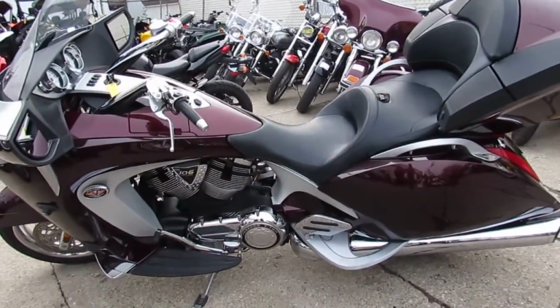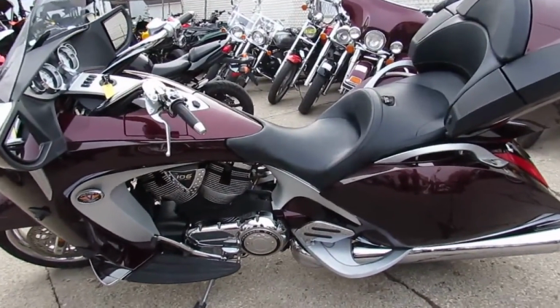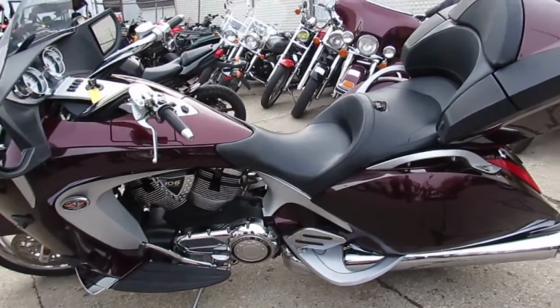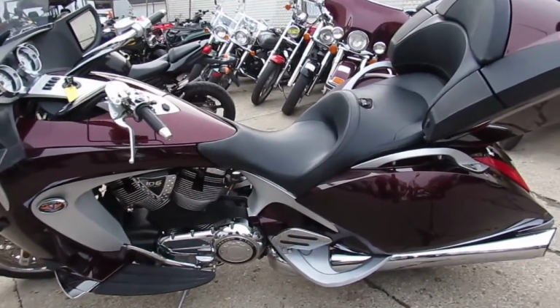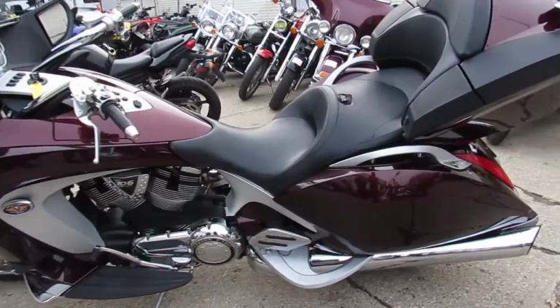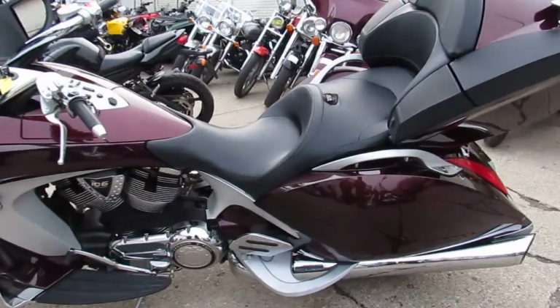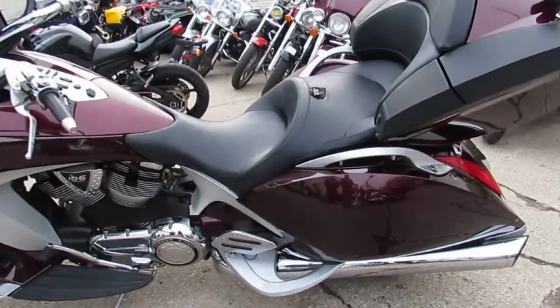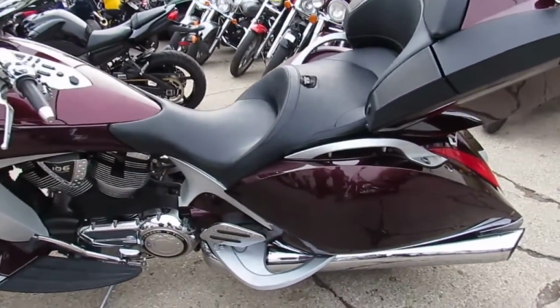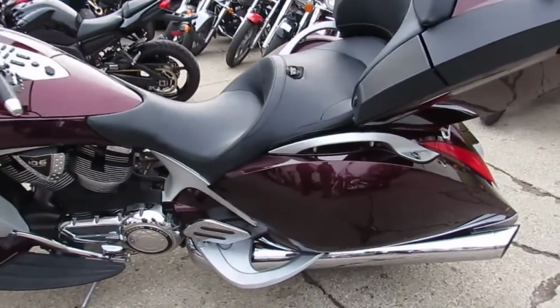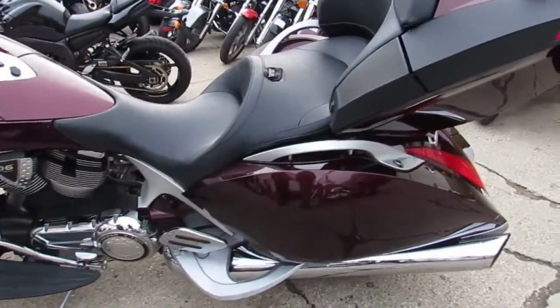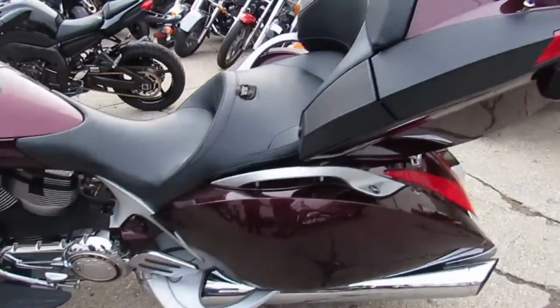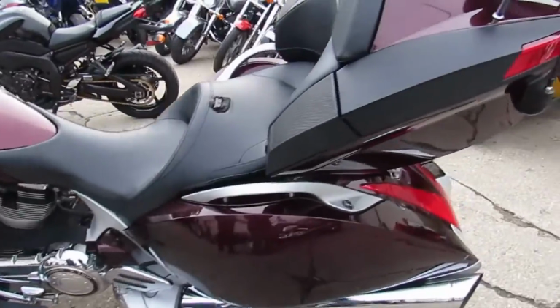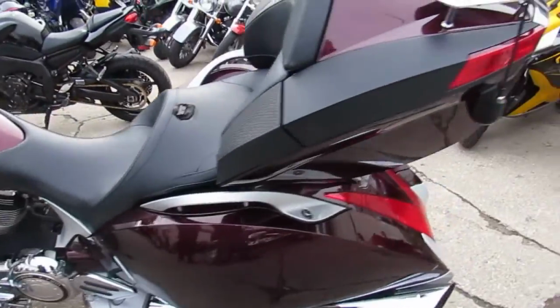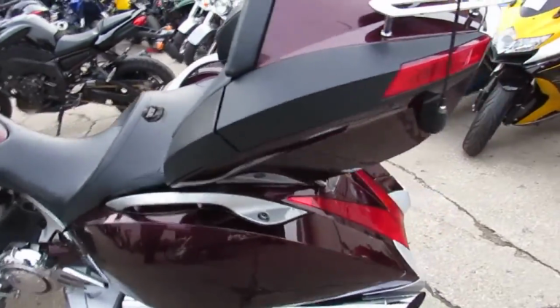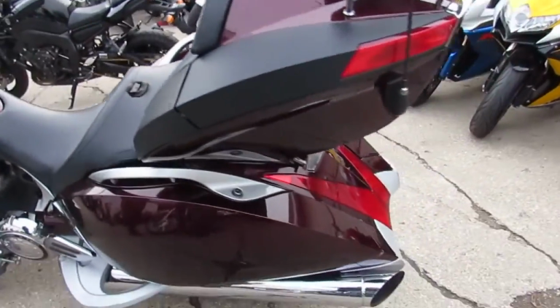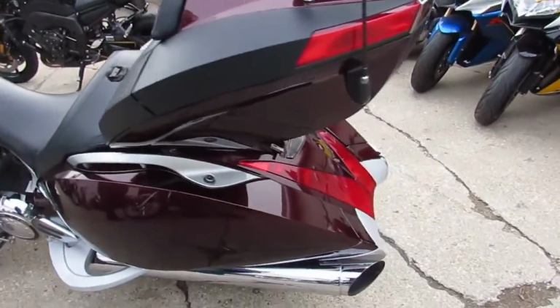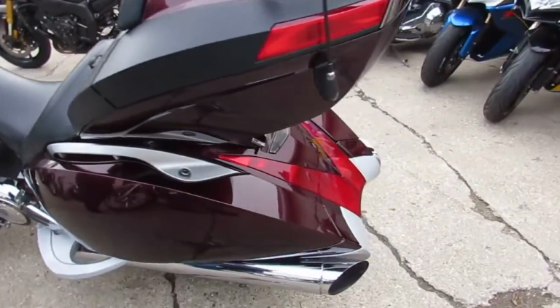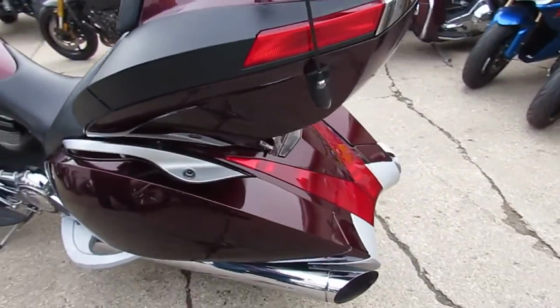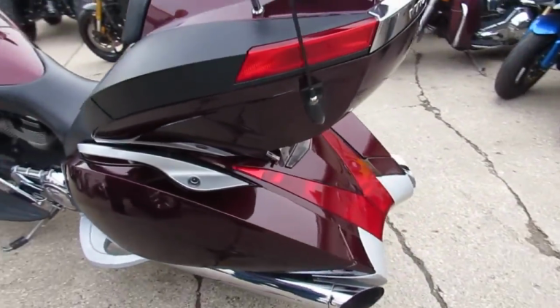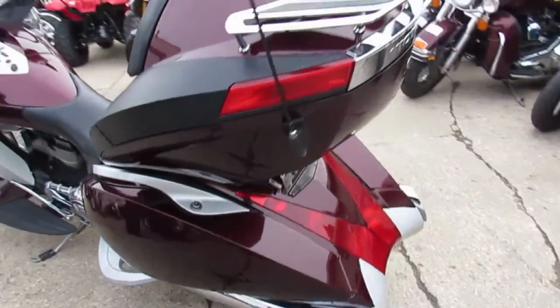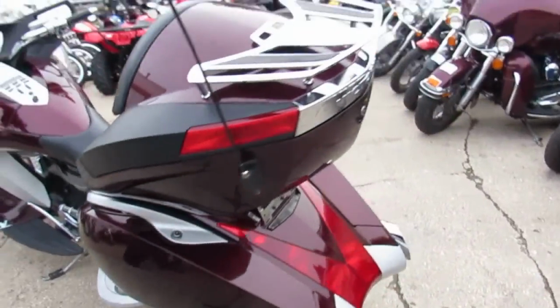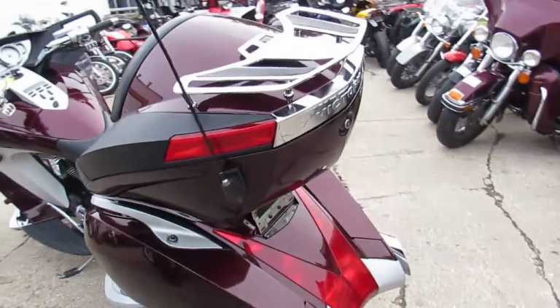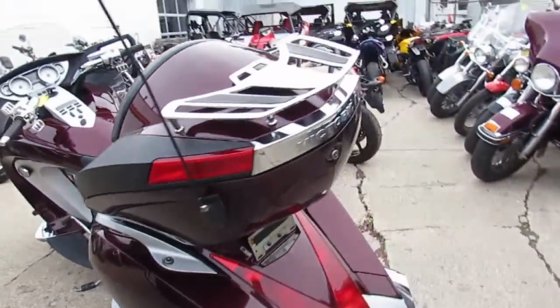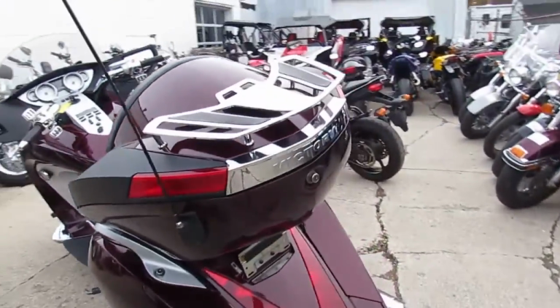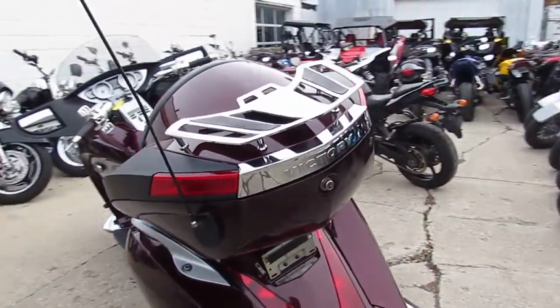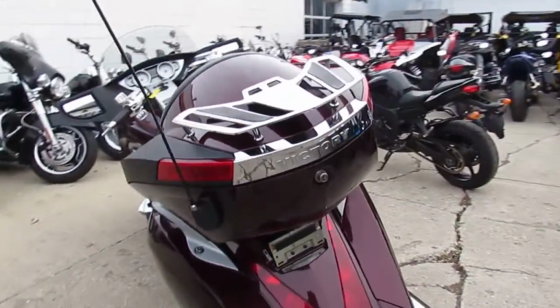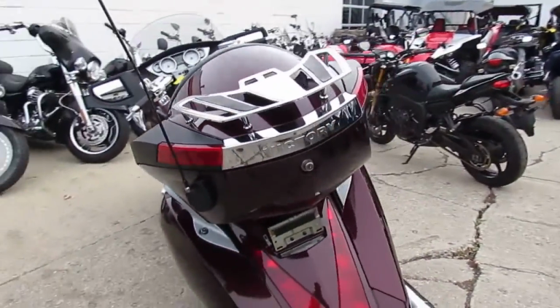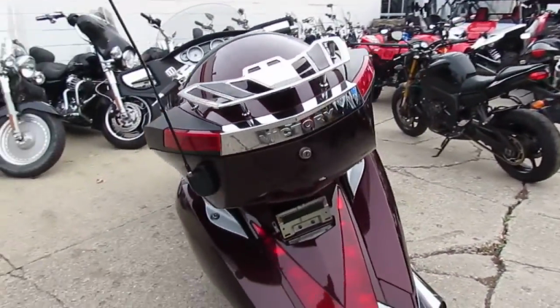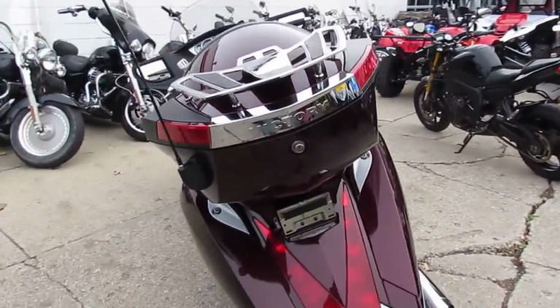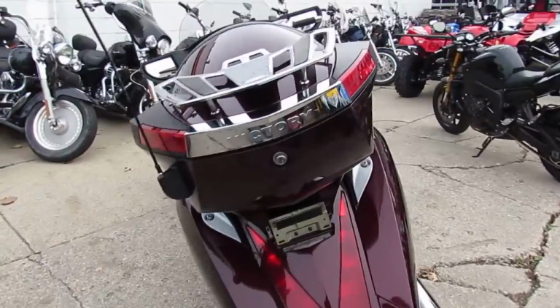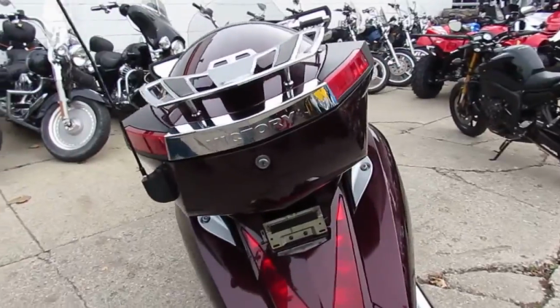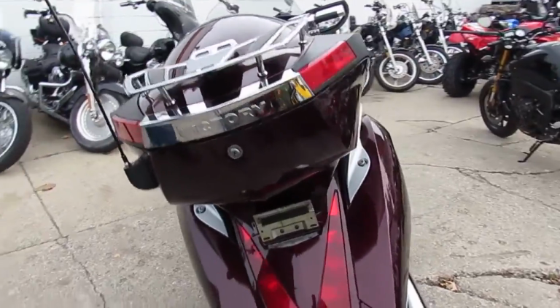Today at Approval Powersports we got a 2009 Victory Vision Touring Premium motorcycle for sale, only $89.99. It's the Cadillac of American-made motorcycles.